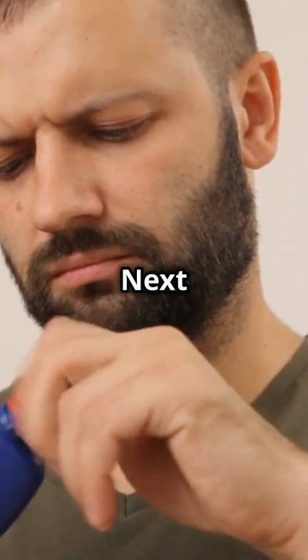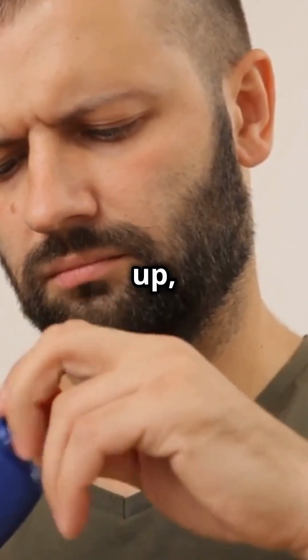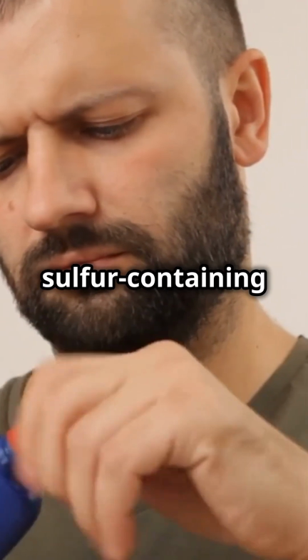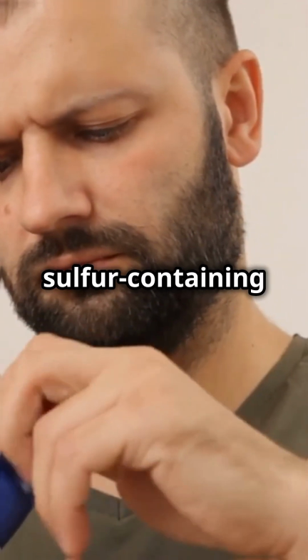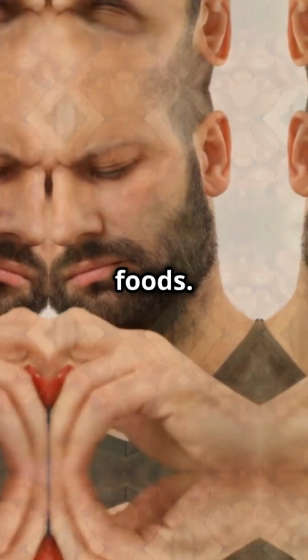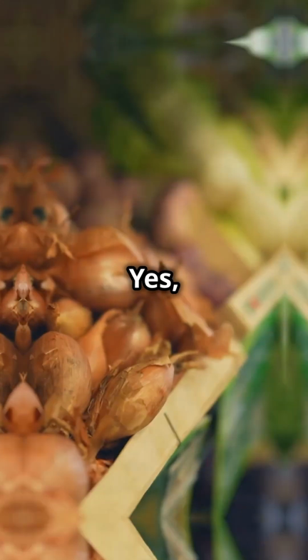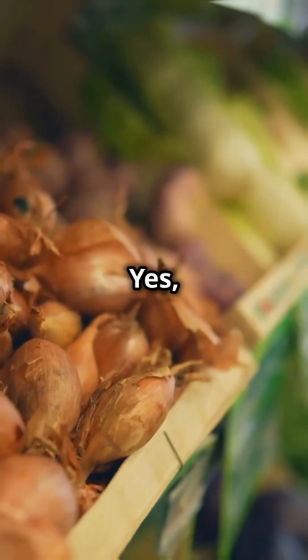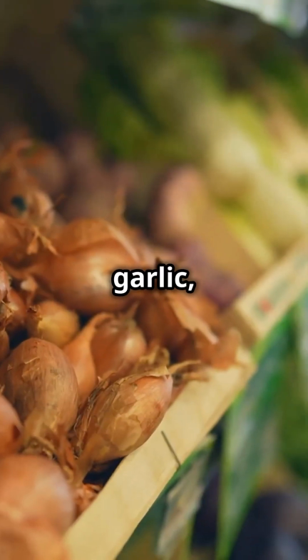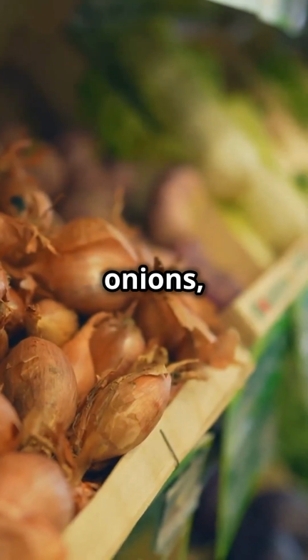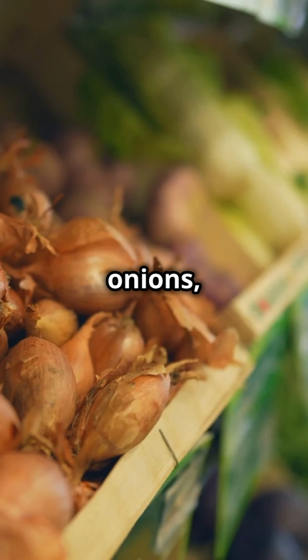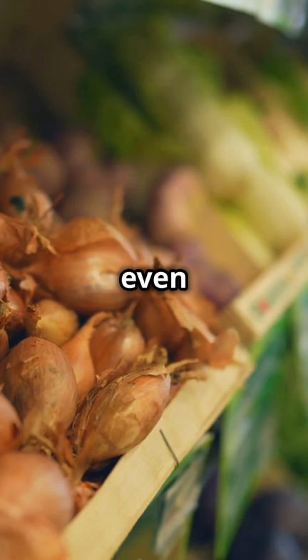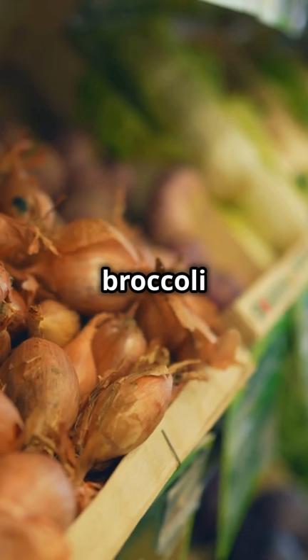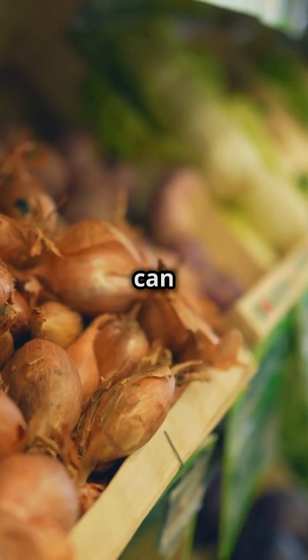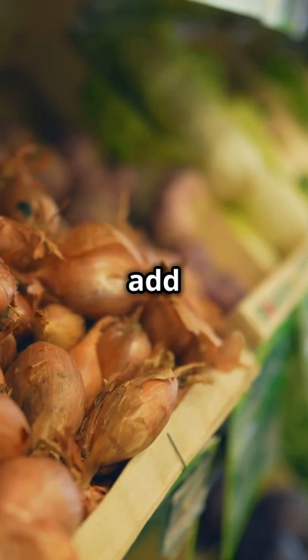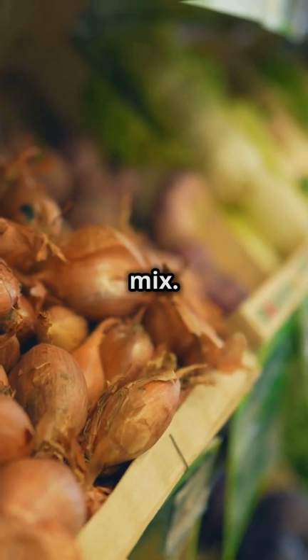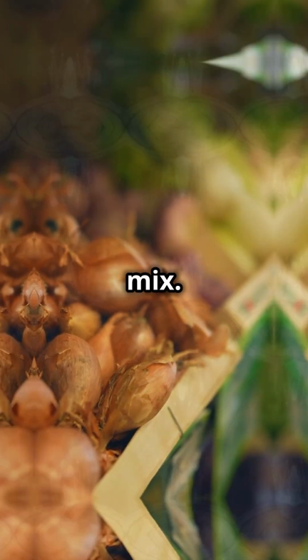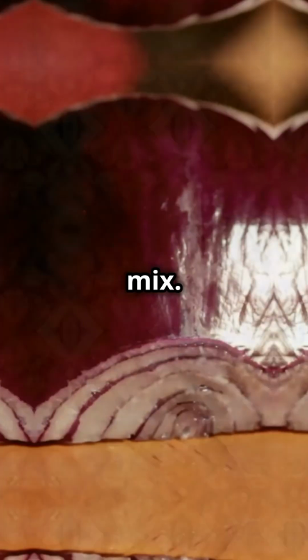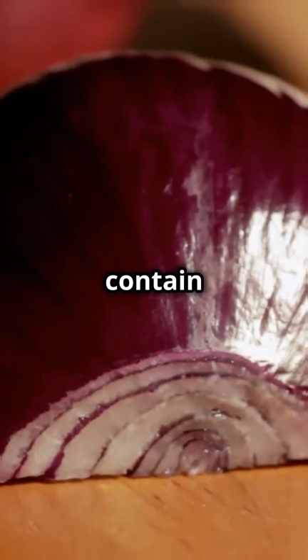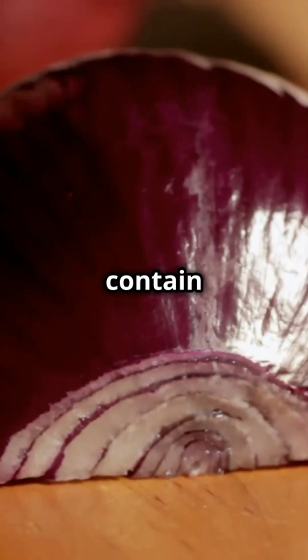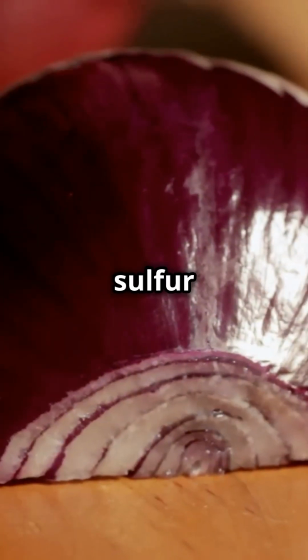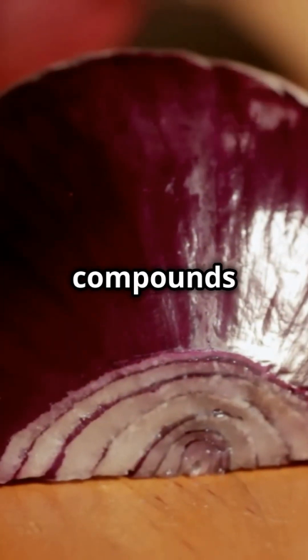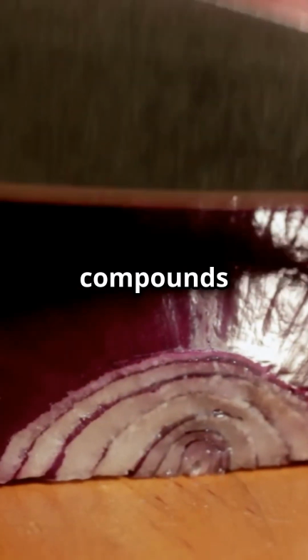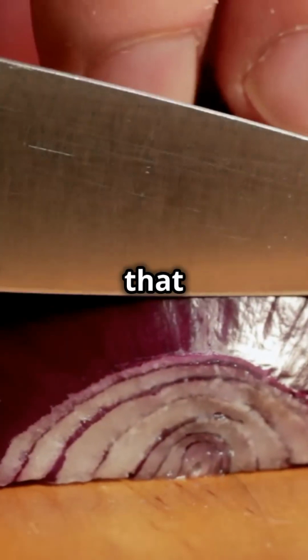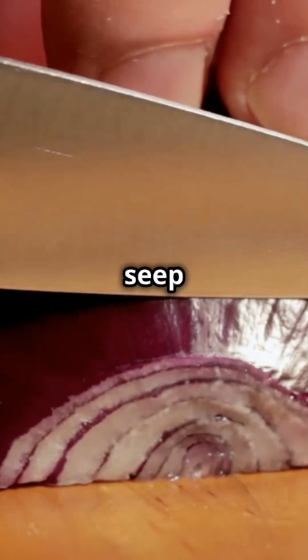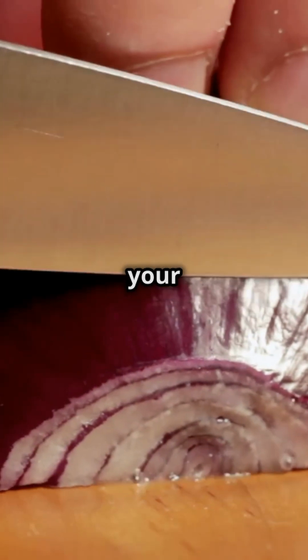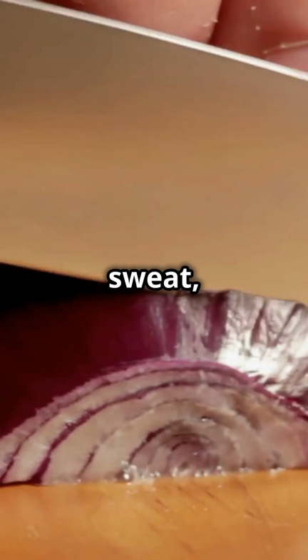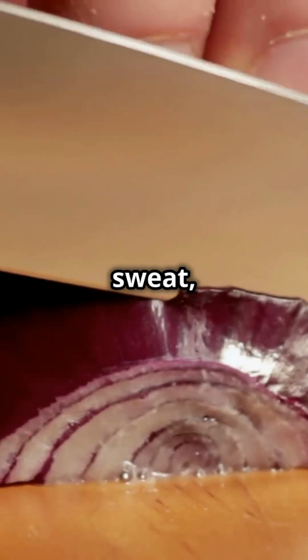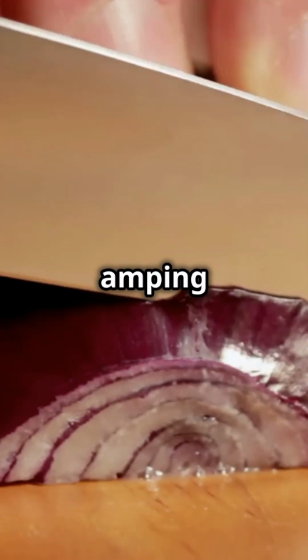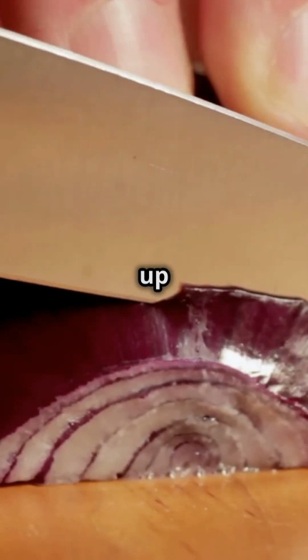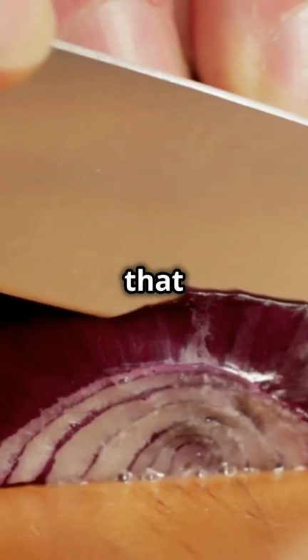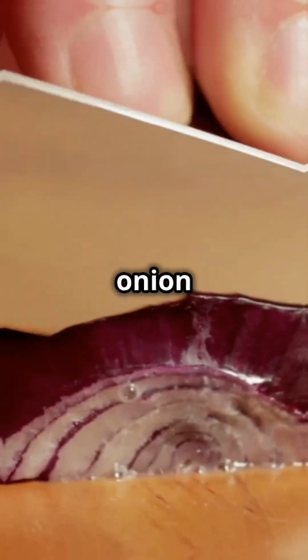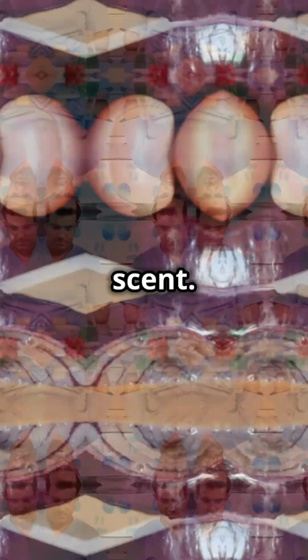Next up: sulfur-containing foods. Yes, garlic, onions, and even broccoli can add to the mix. They contain sulfur compounds that seep into your sweat, amping up that onion scent.